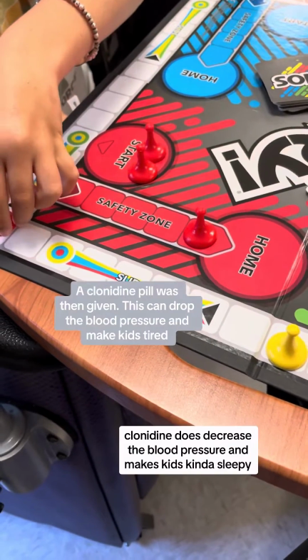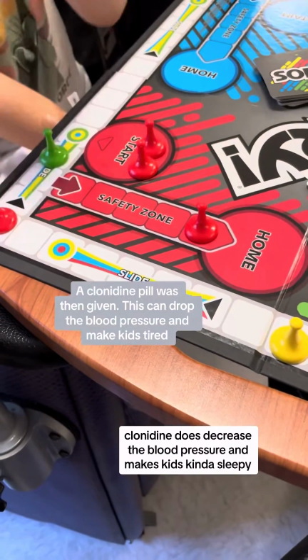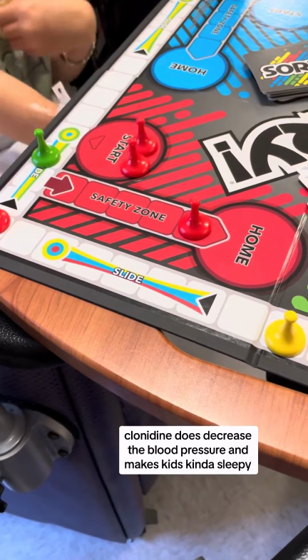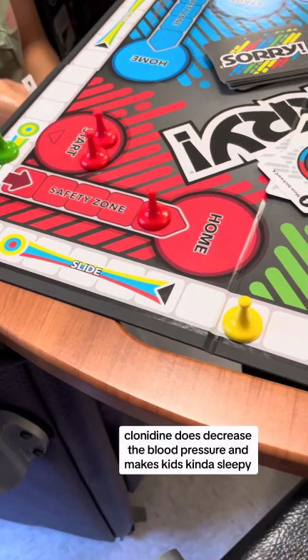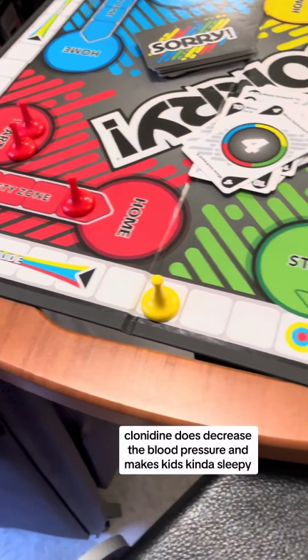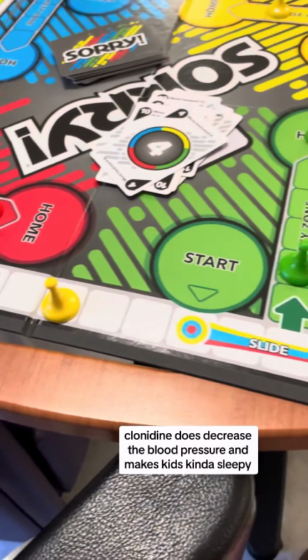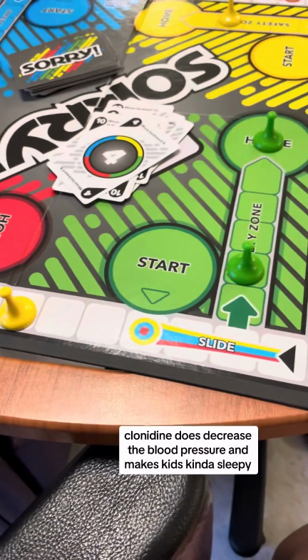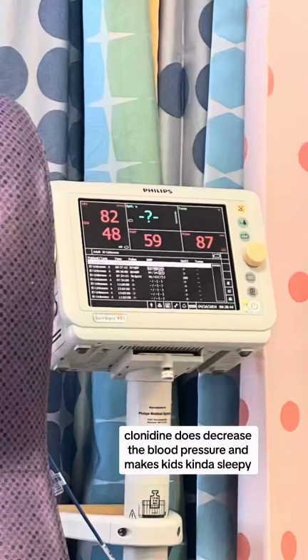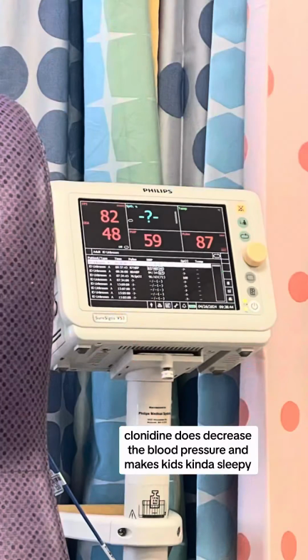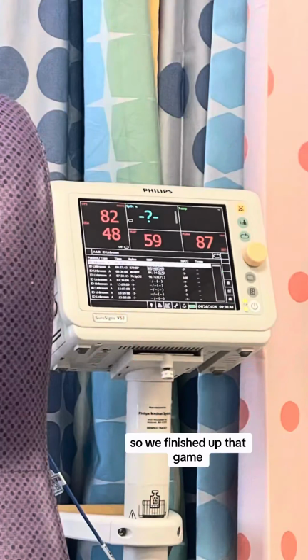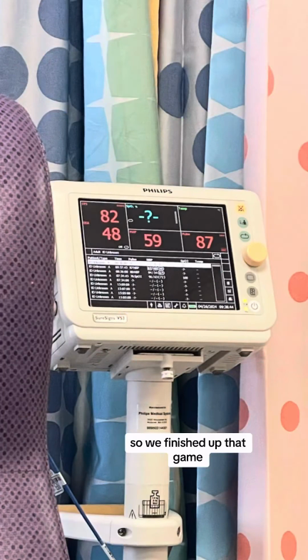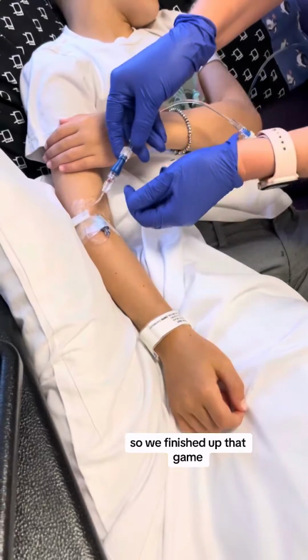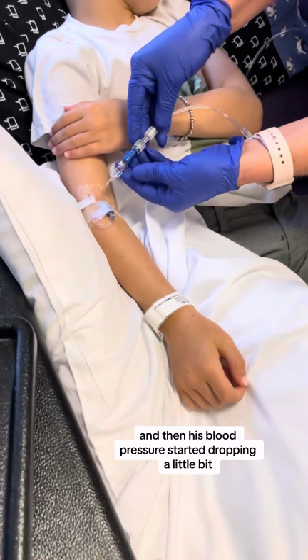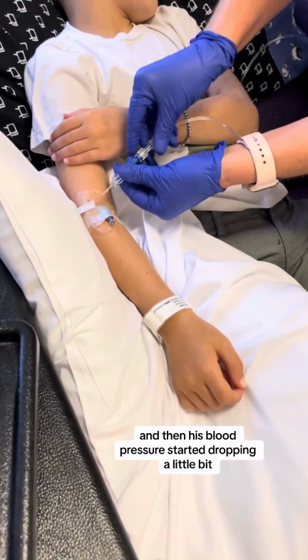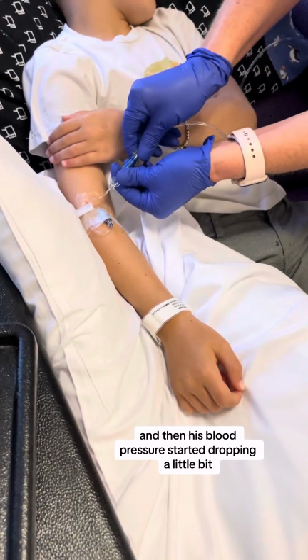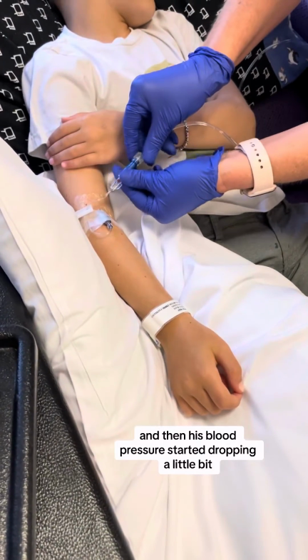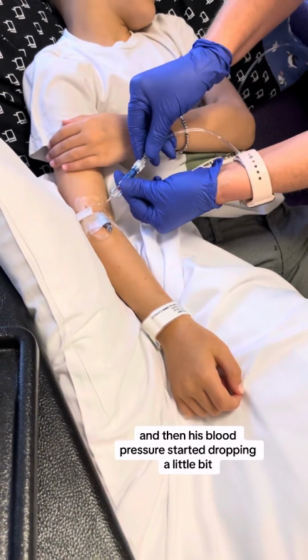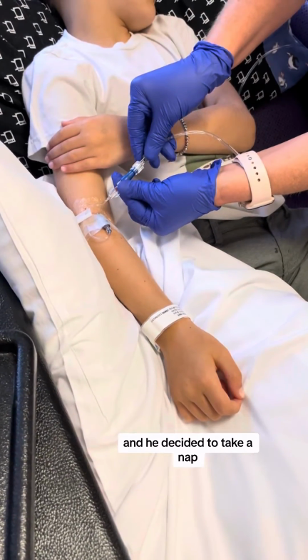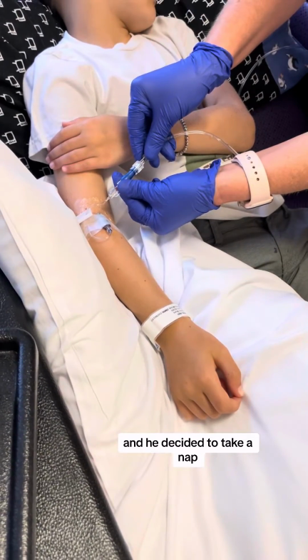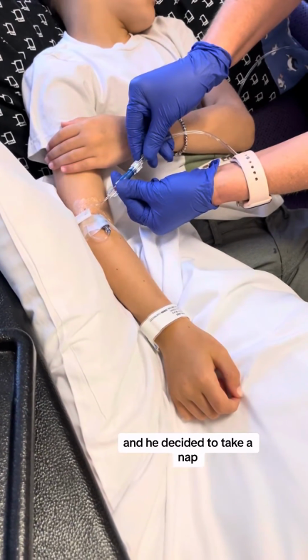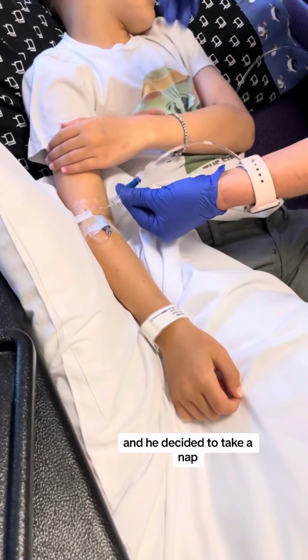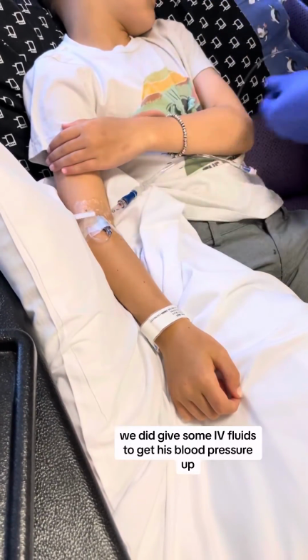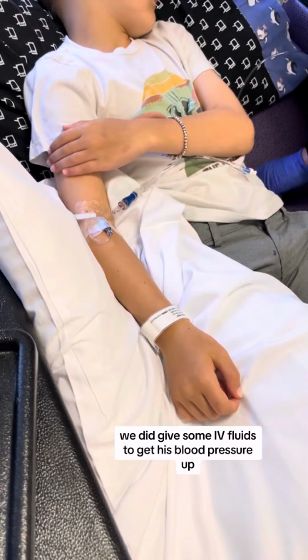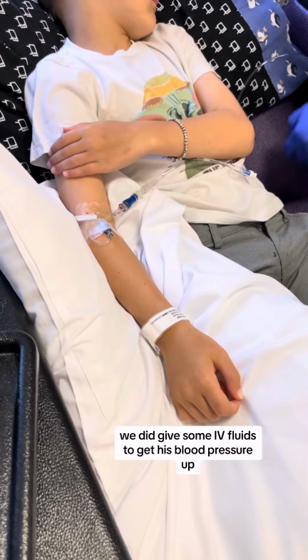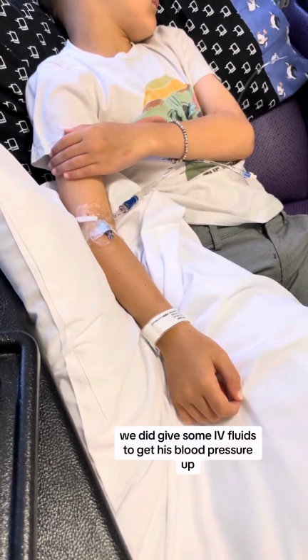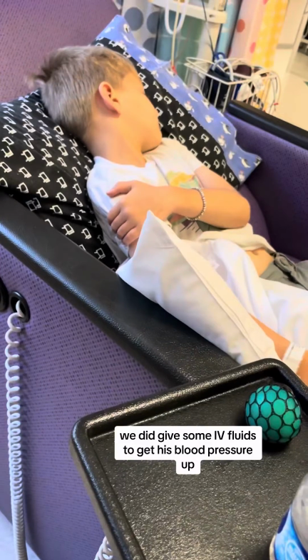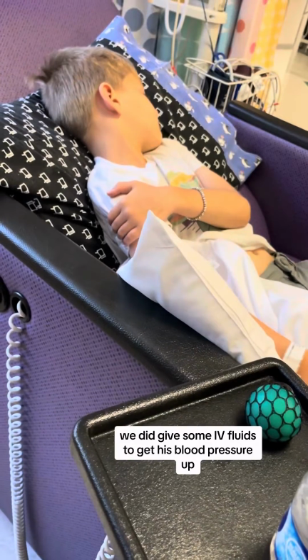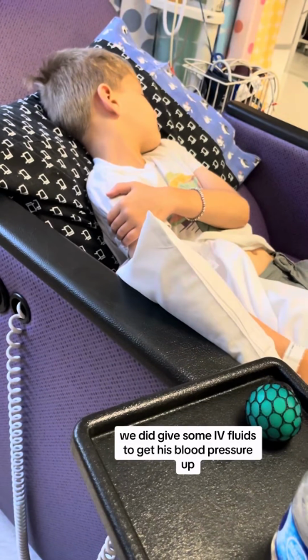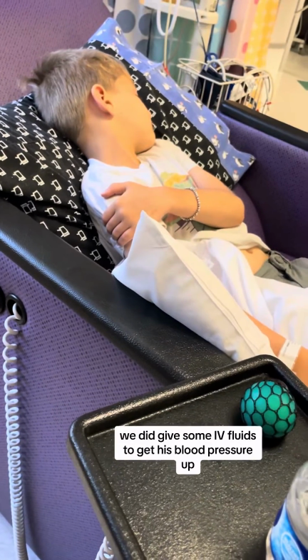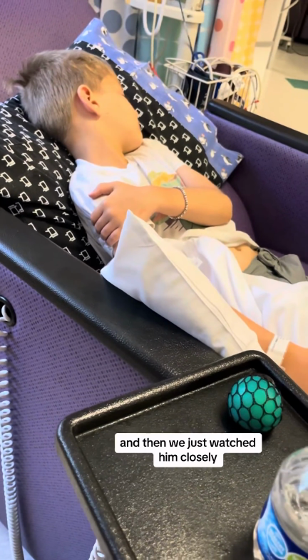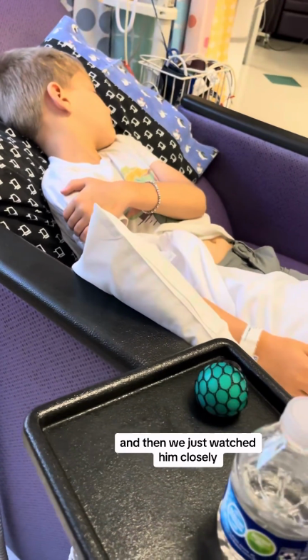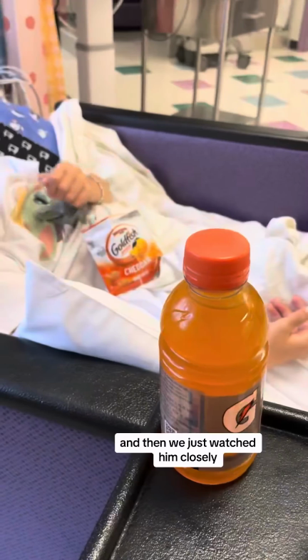Clonidine does decrease the blood pressure and makes kids kind of sleepy, so we finished up that game and then his blood pressure started dropping a little bit and he decided to take a nap. We did give some IV fluids to get his blood pressure up and then we just watched him closely.